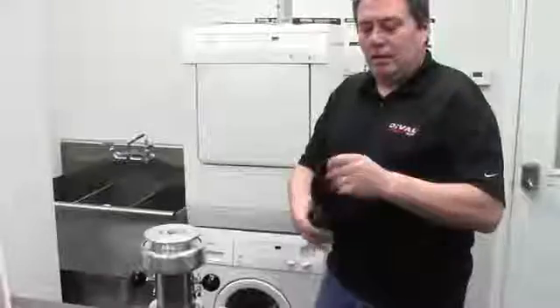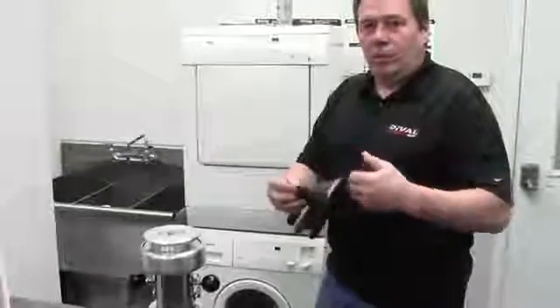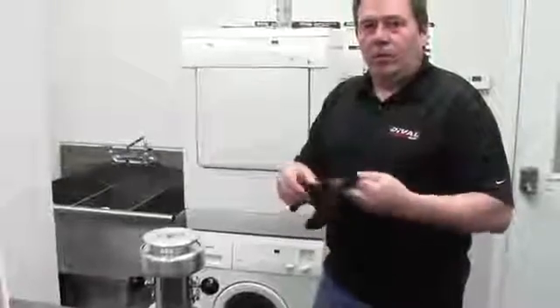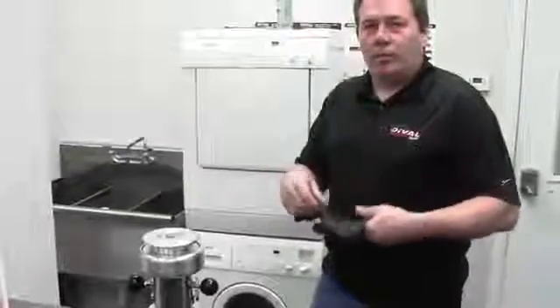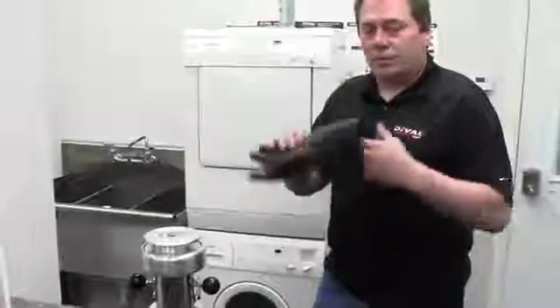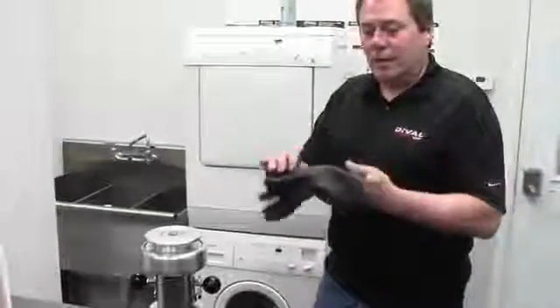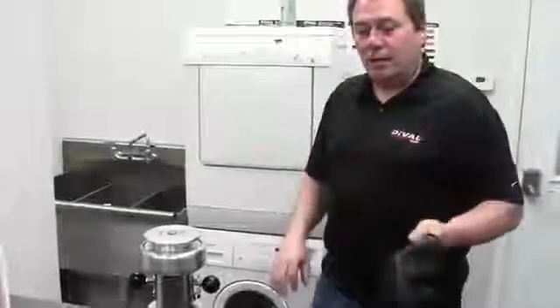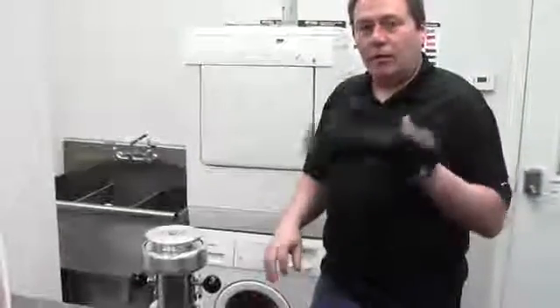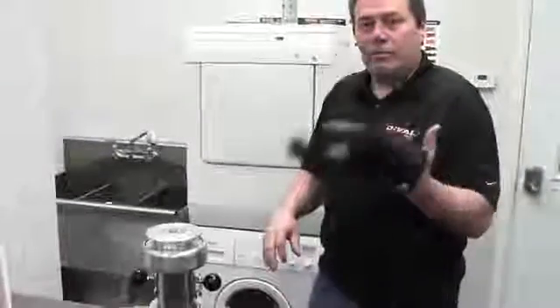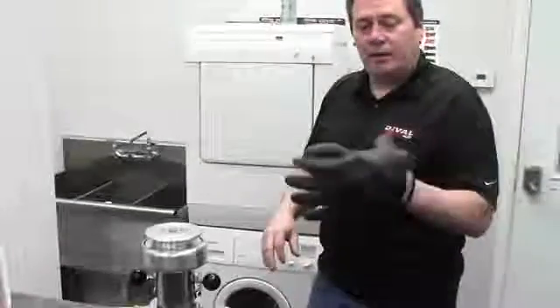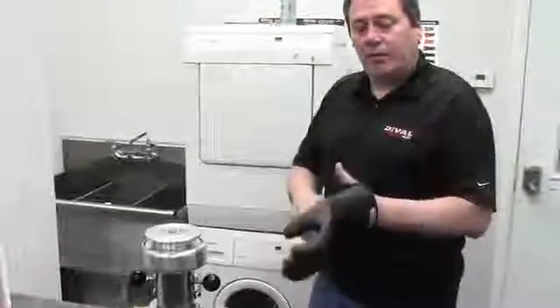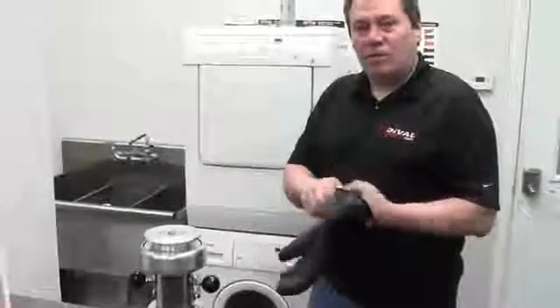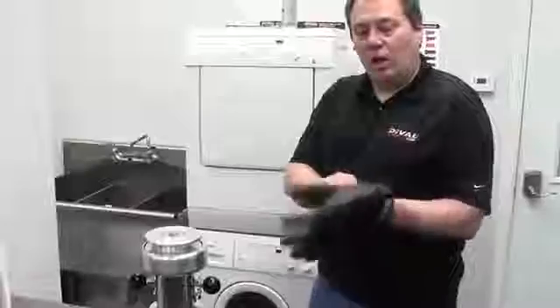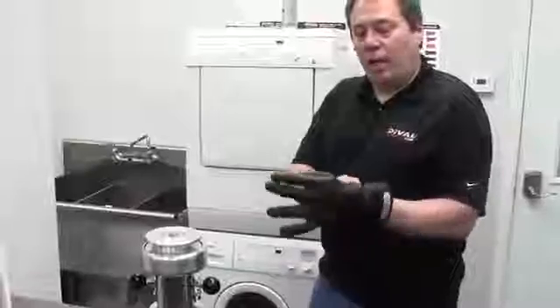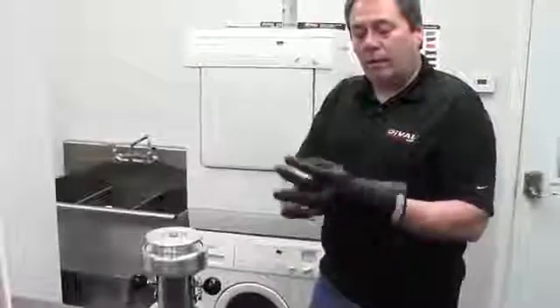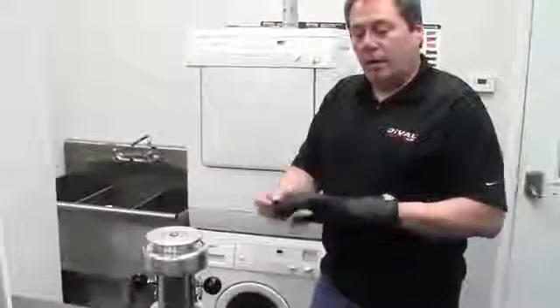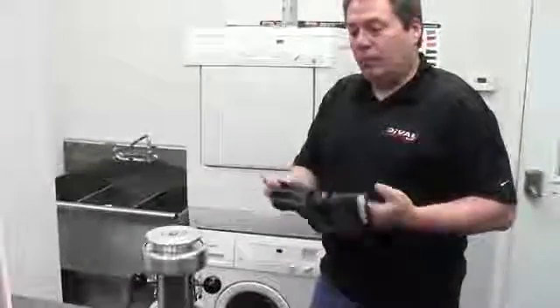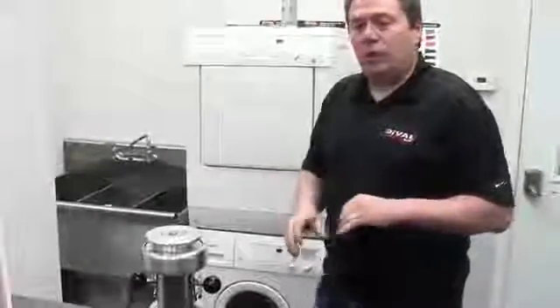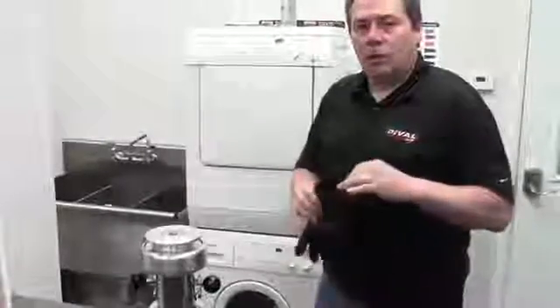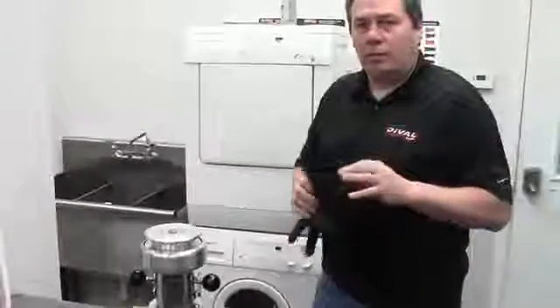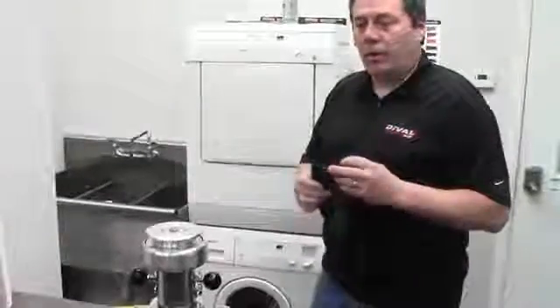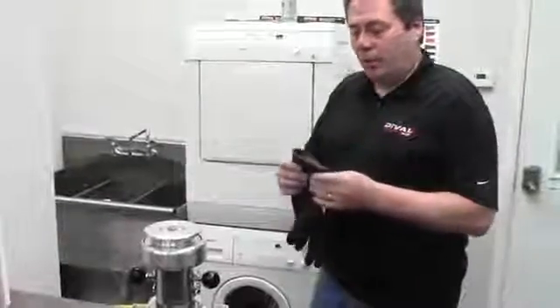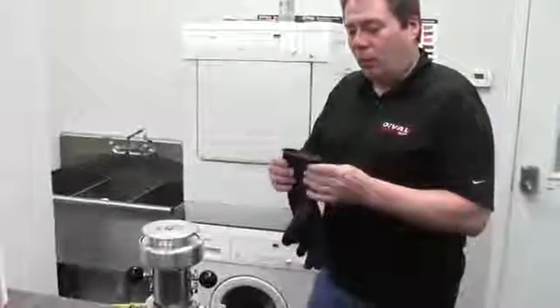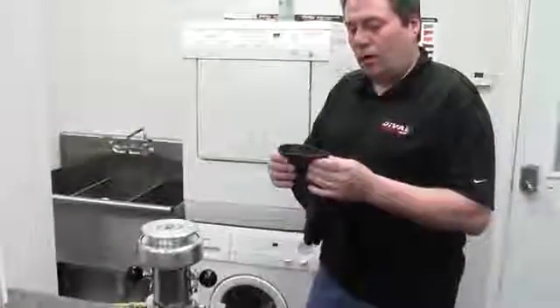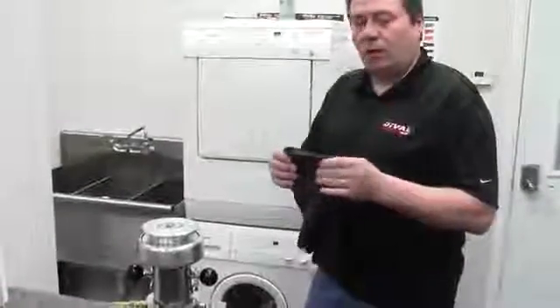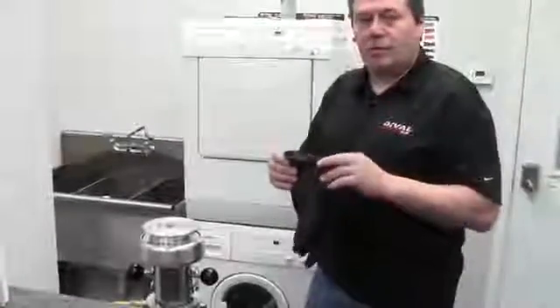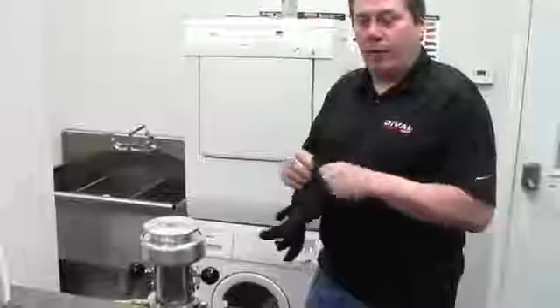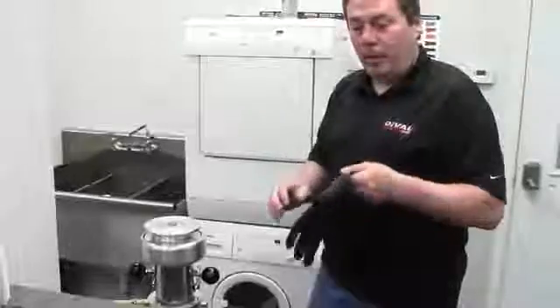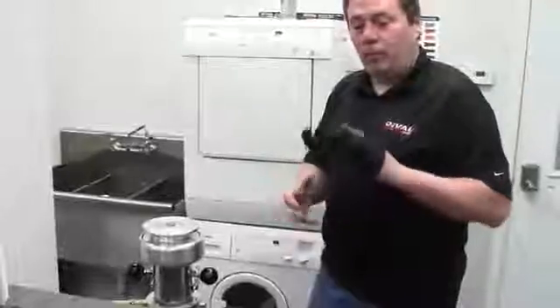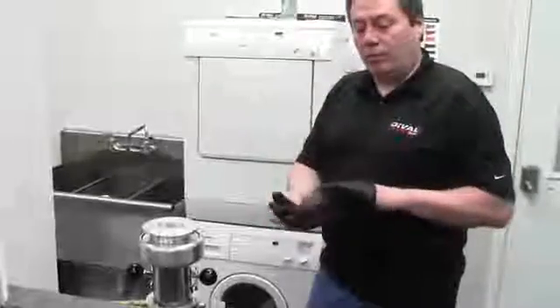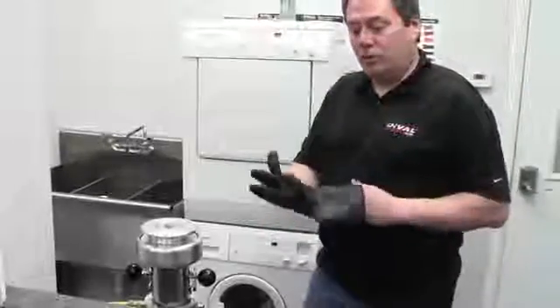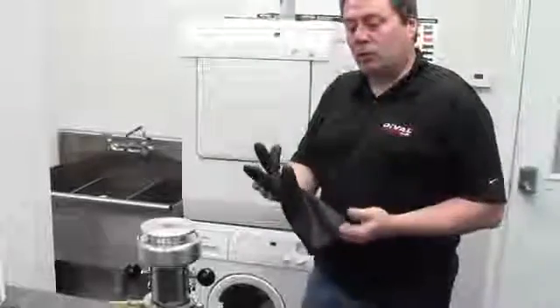Today we're going to be going over the procedure for testing electrical gloves in Deval's glove lab. The first thing we do with the gloves is bring them in, wash all the gloves, and dry them to prepare them for a visual inspection.